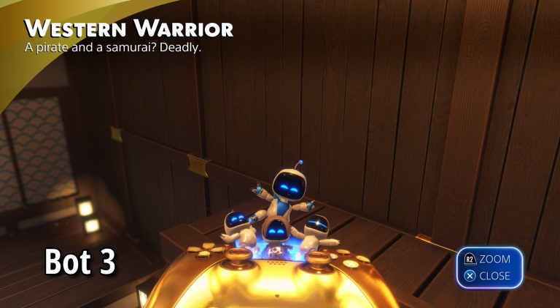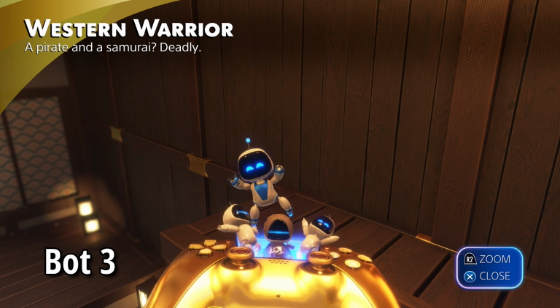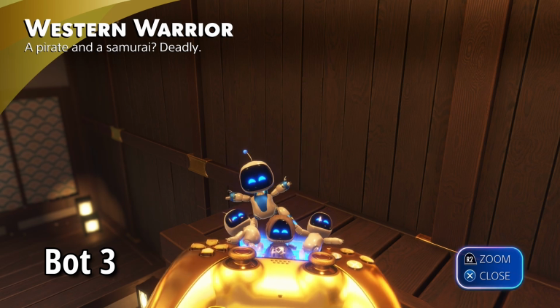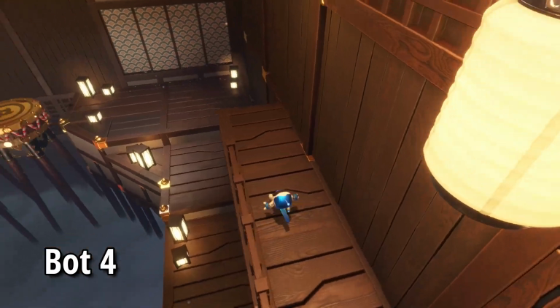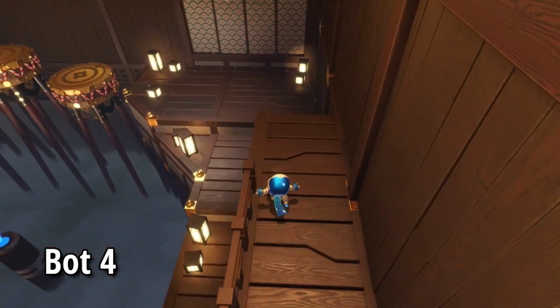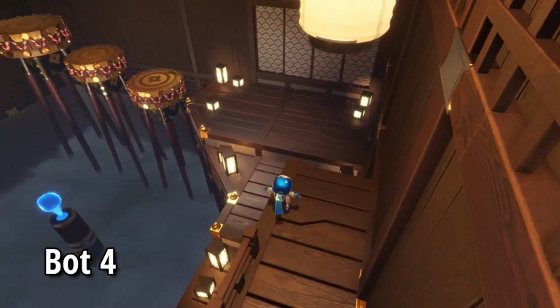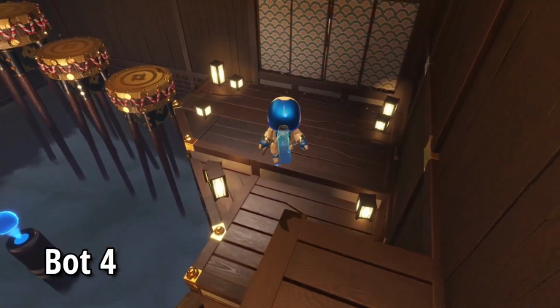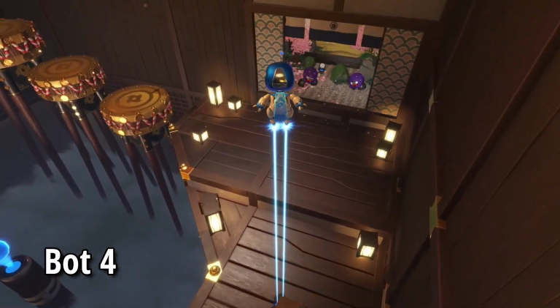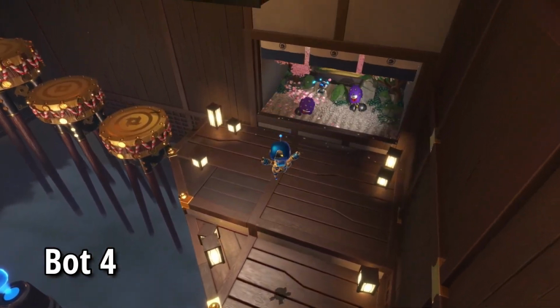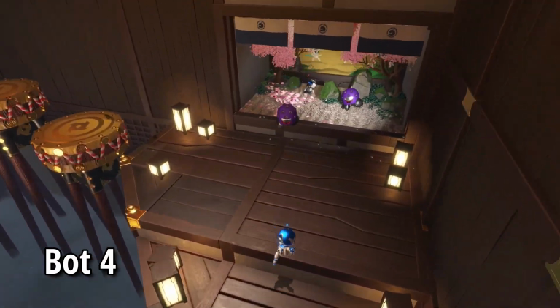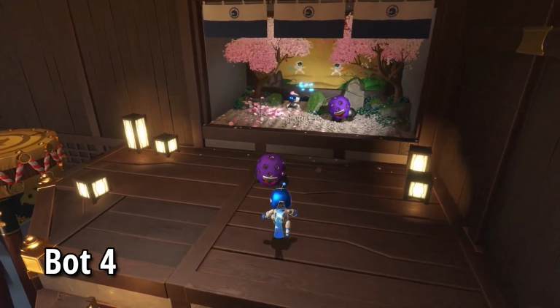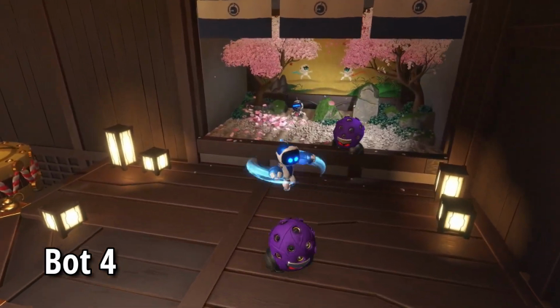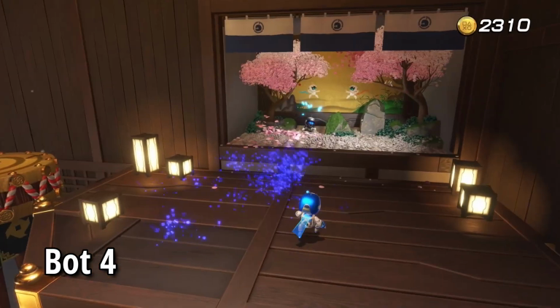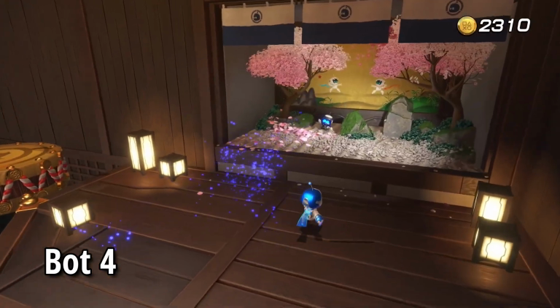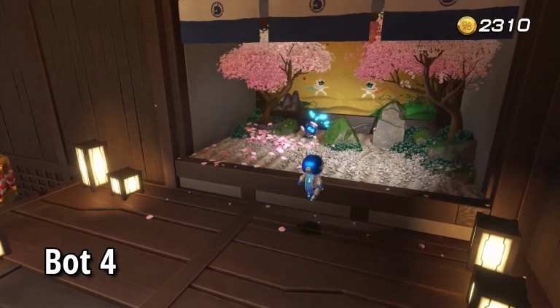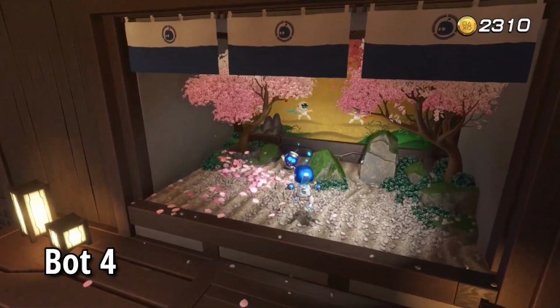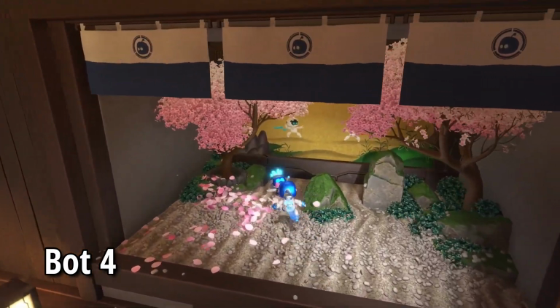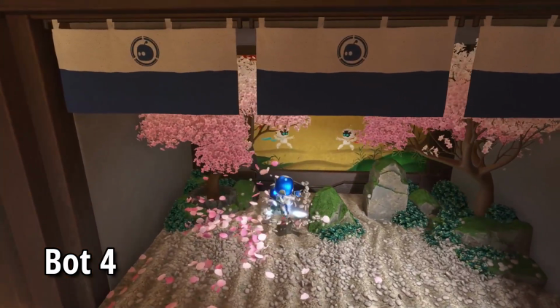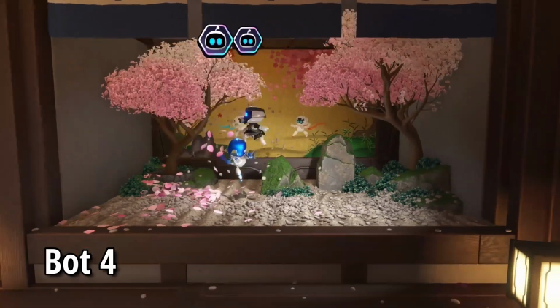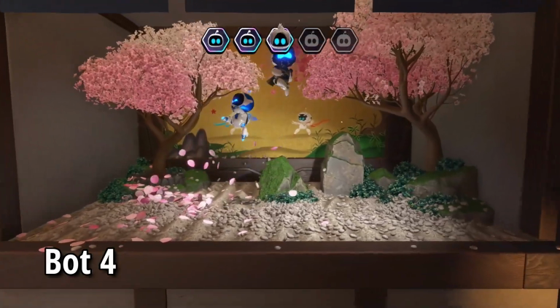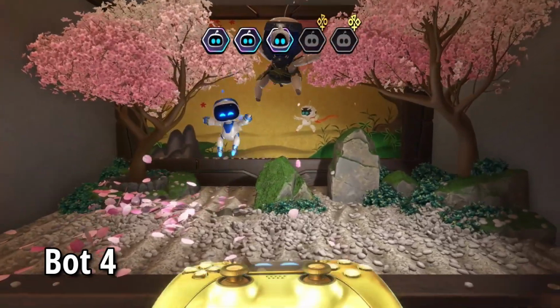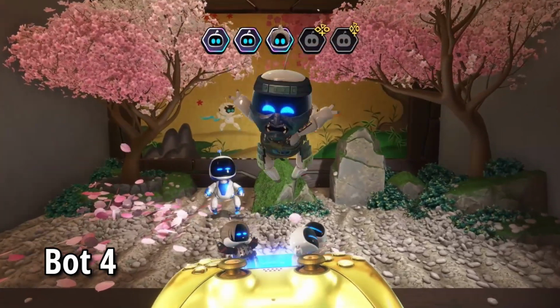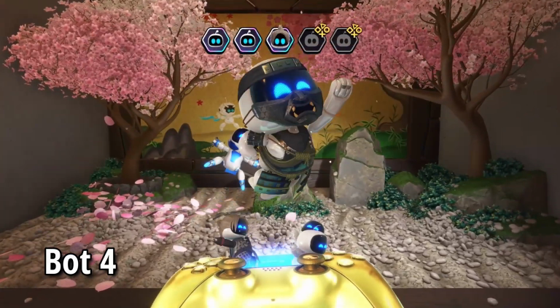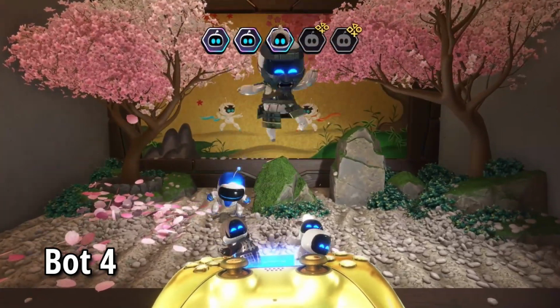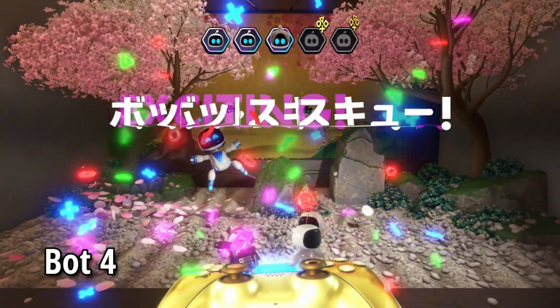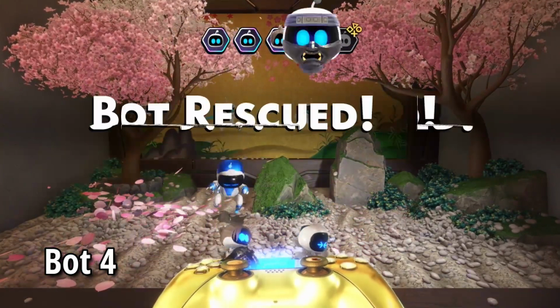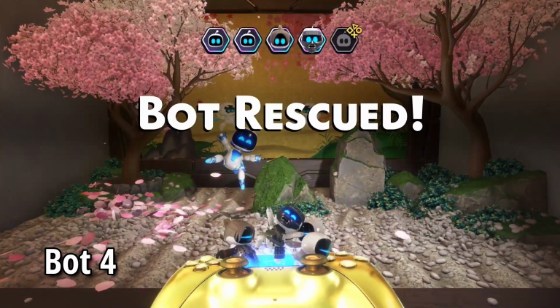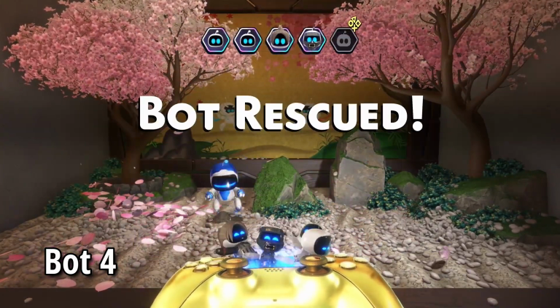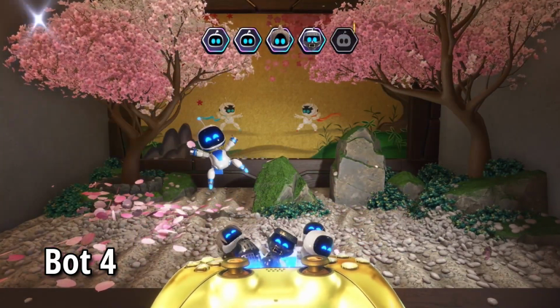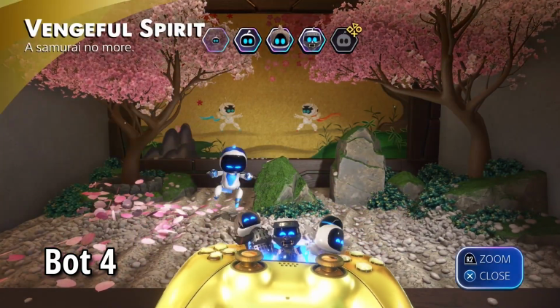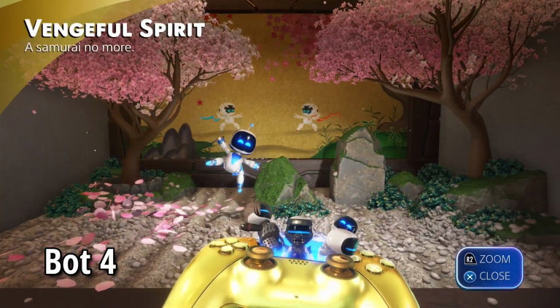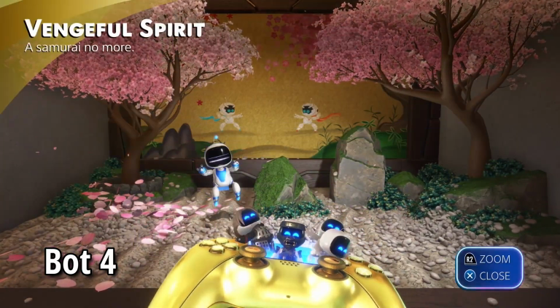And then as we jump down, we're going to get ambushed and in that space, we're going to find bot number four, another VIP — Vengeful Spirit, or Jin Sakai from Ghost of Tsushima.